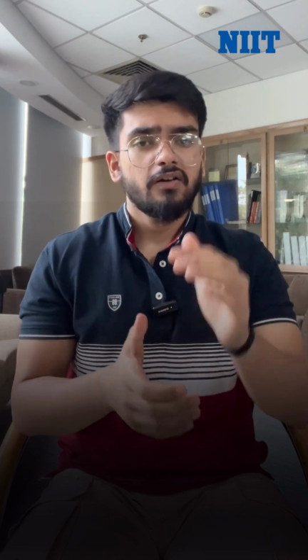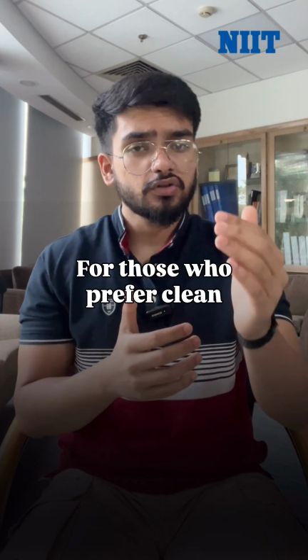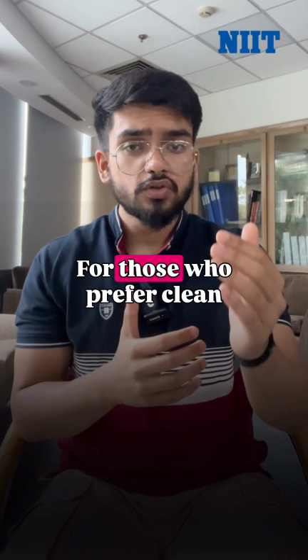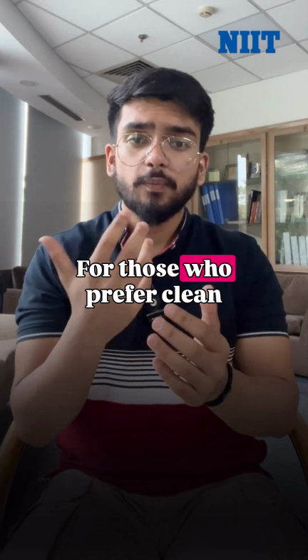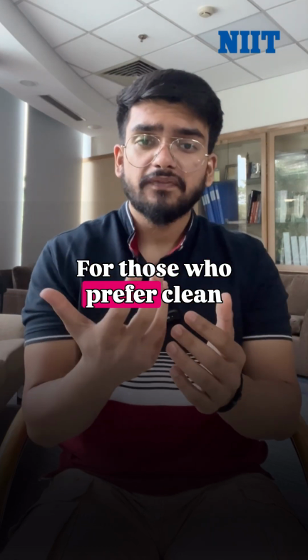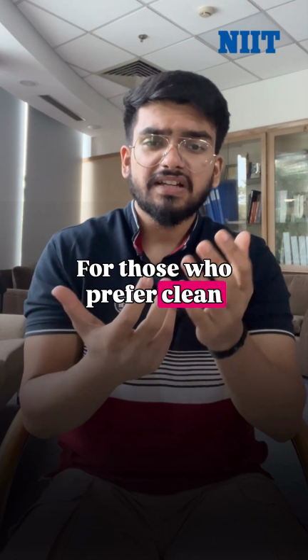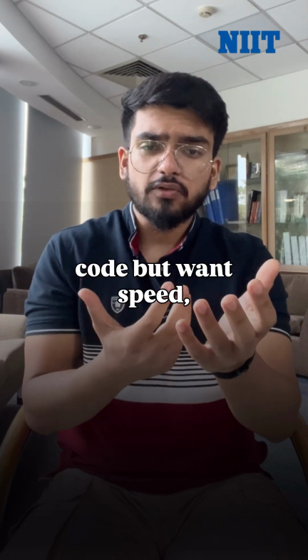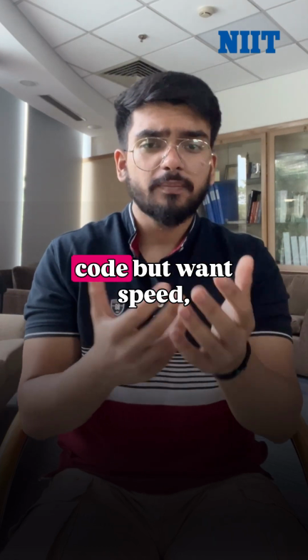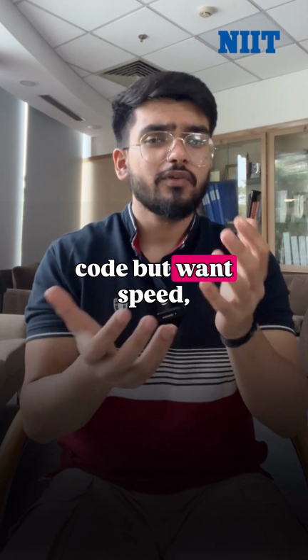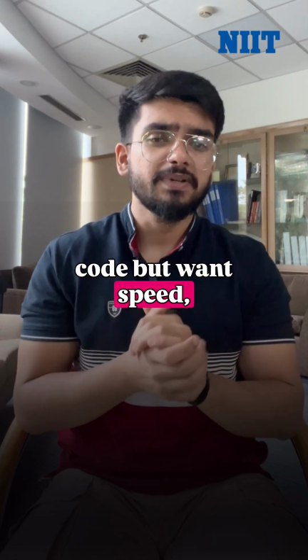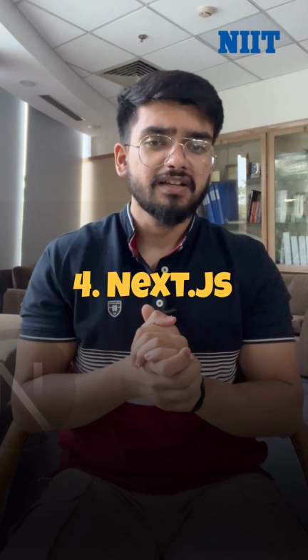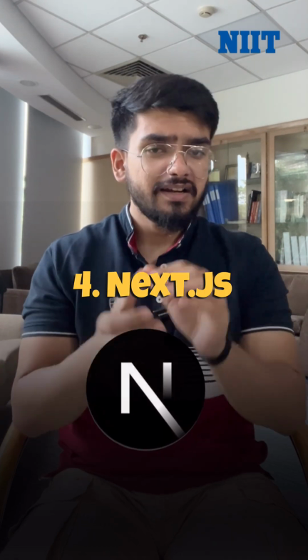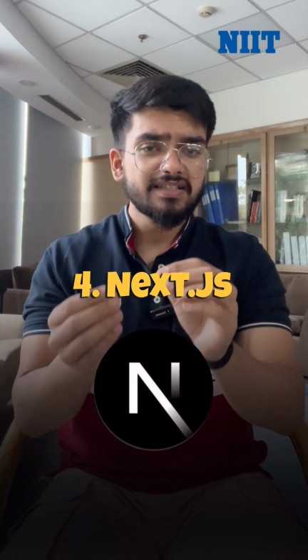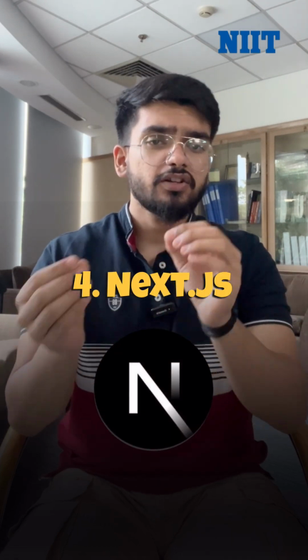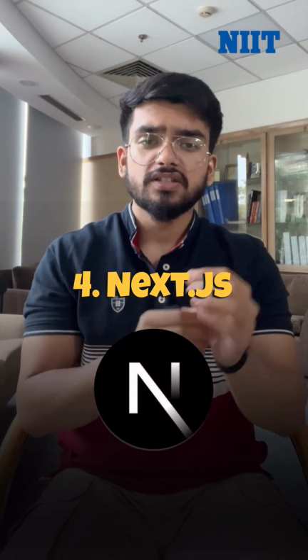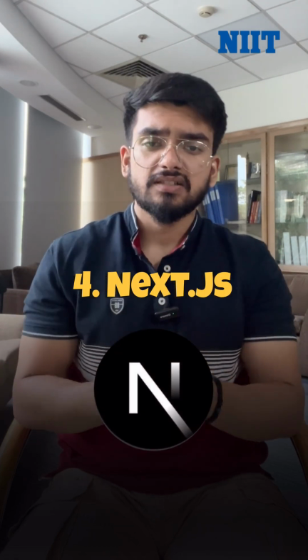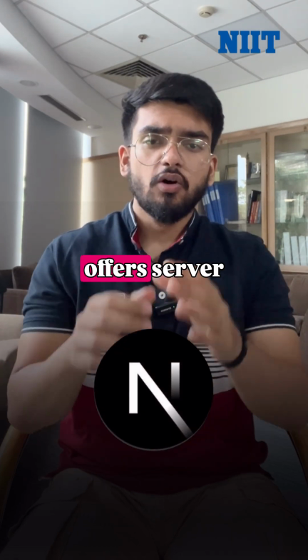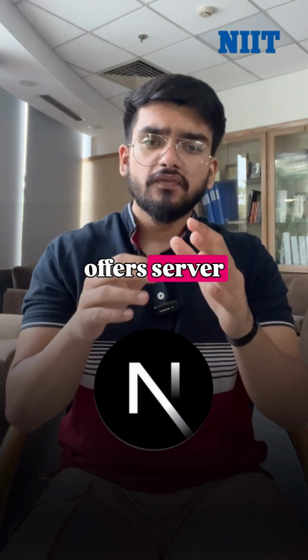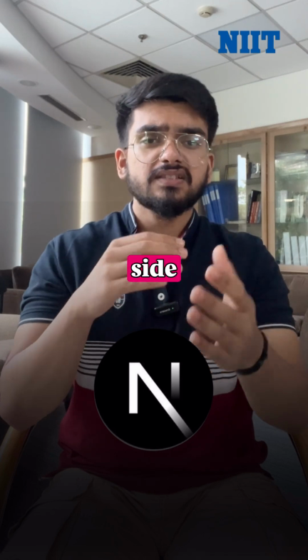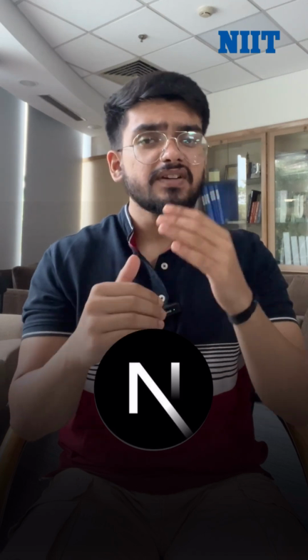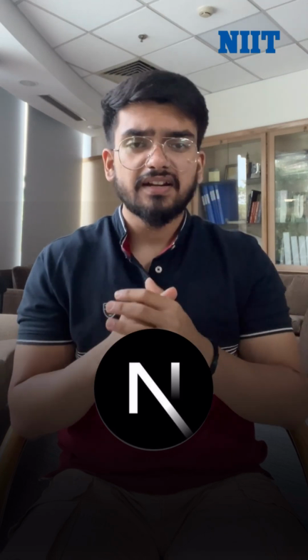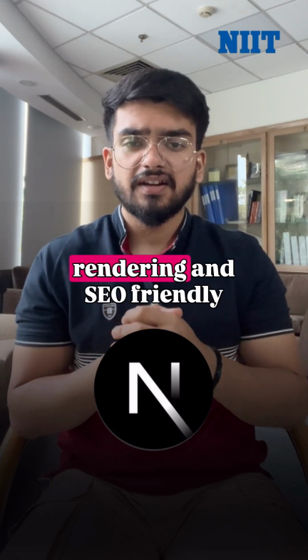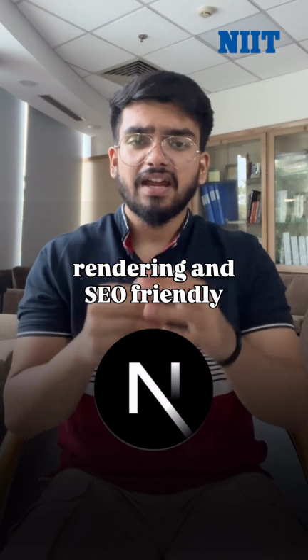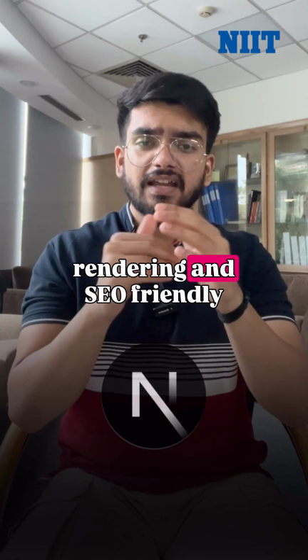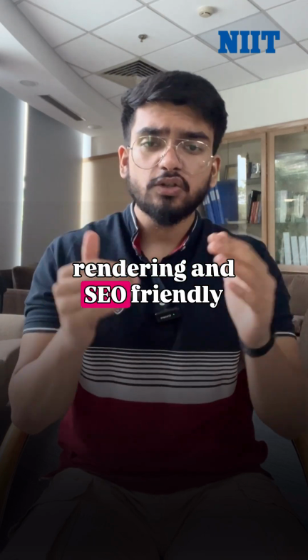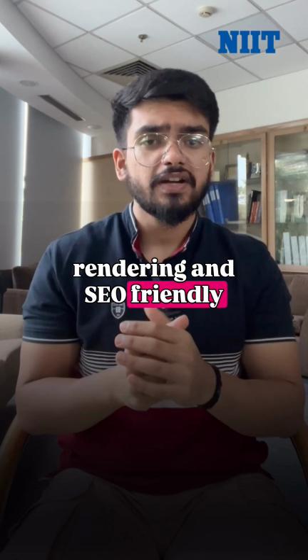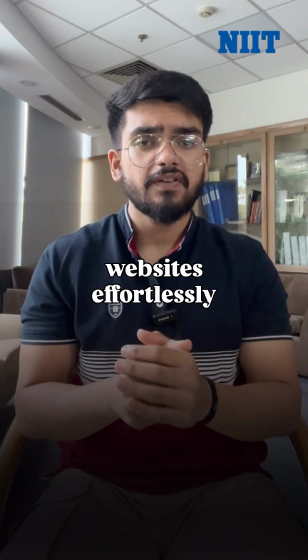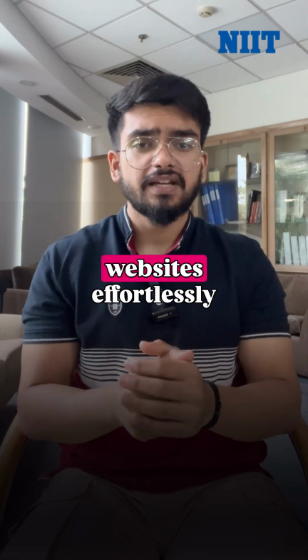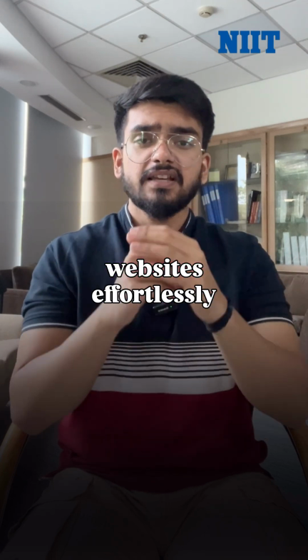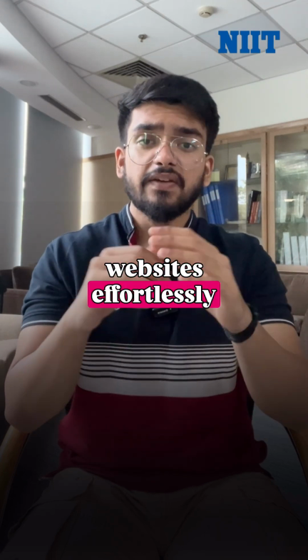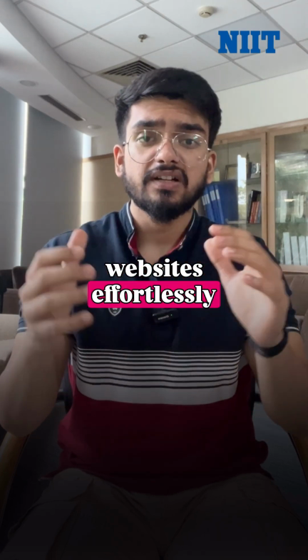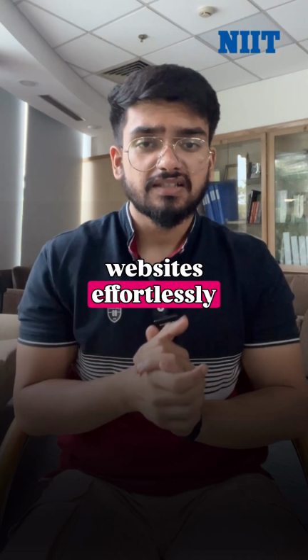For those who prefer clean code but want speed, Next.js offers server-side rendering and SEO-friendly websites effortlessly.